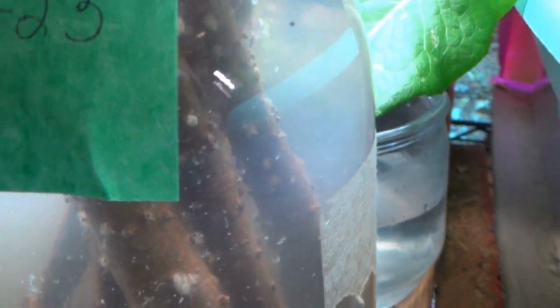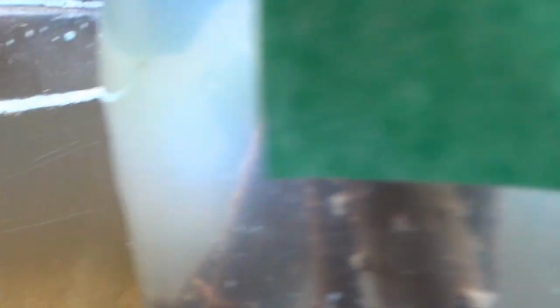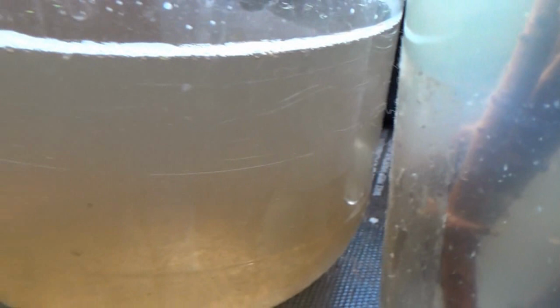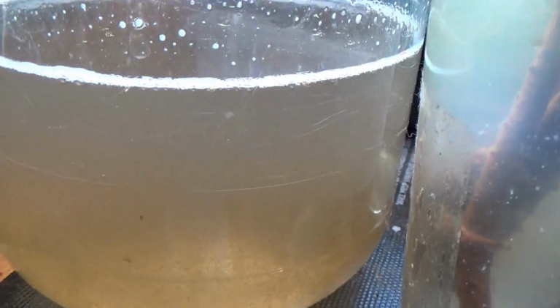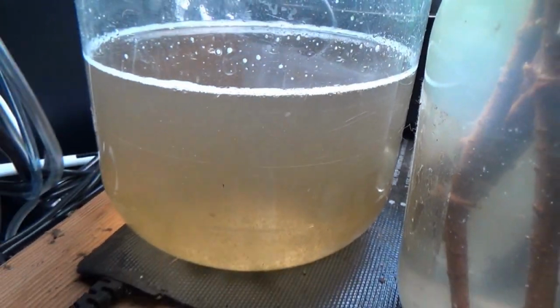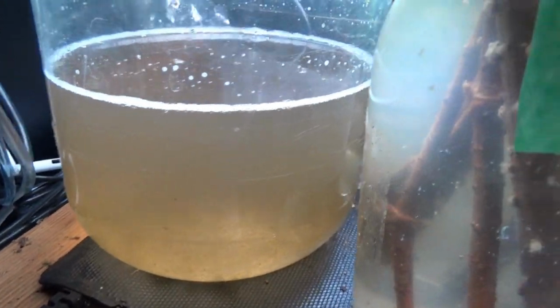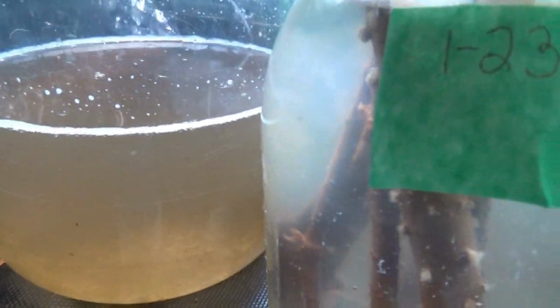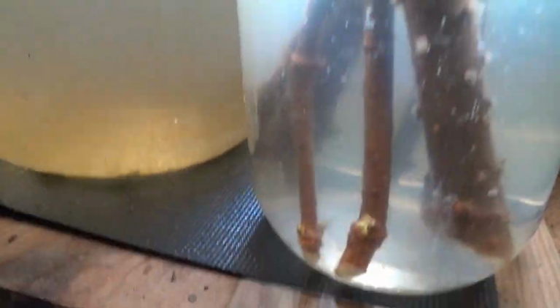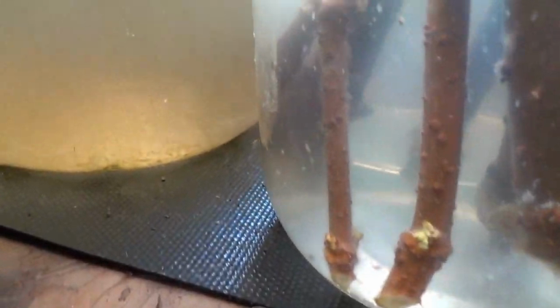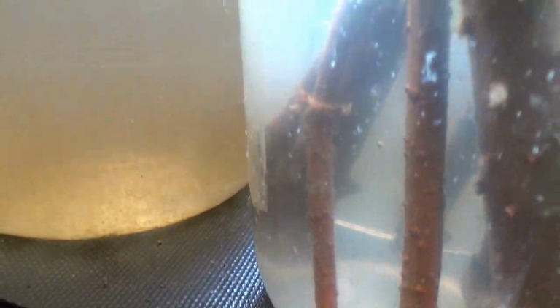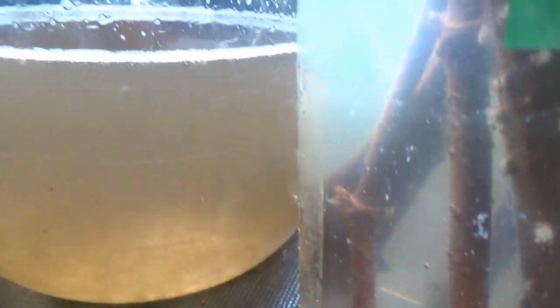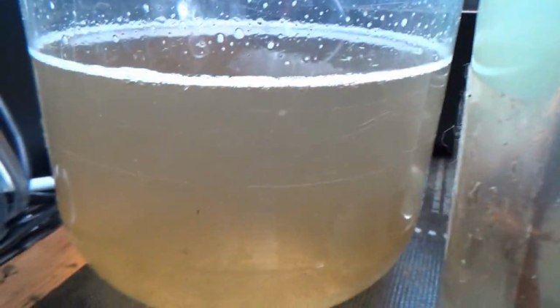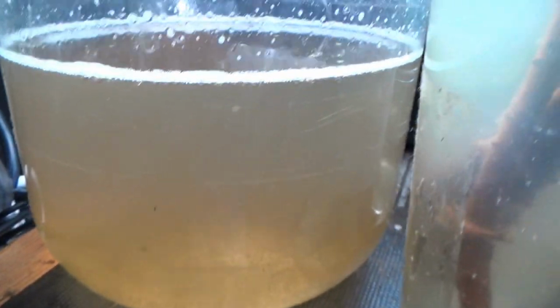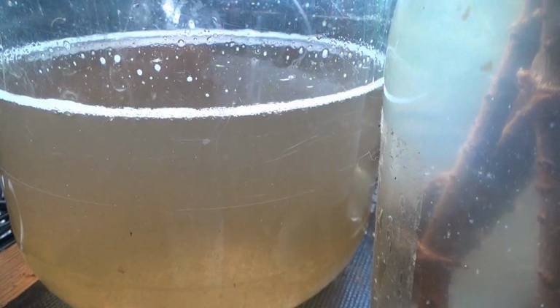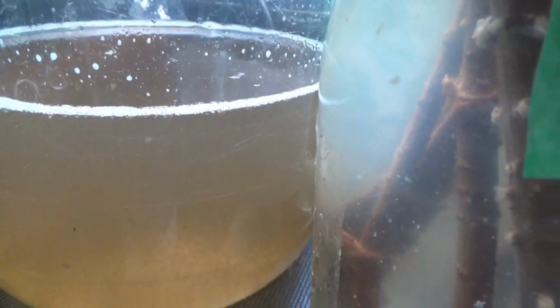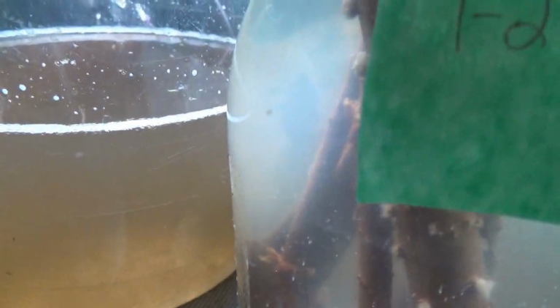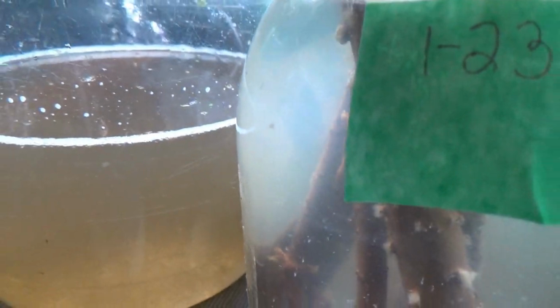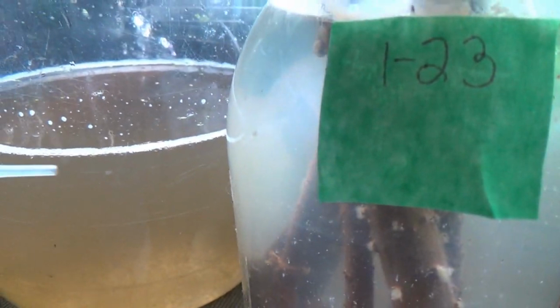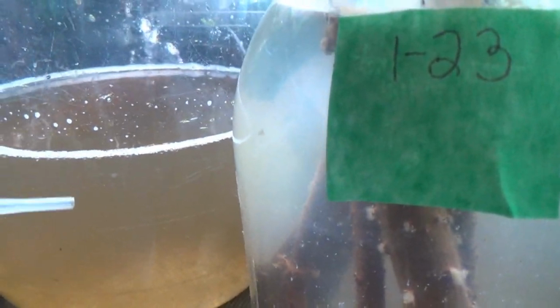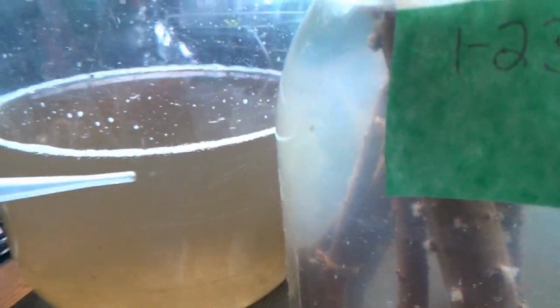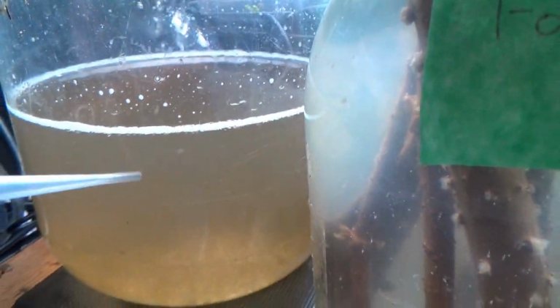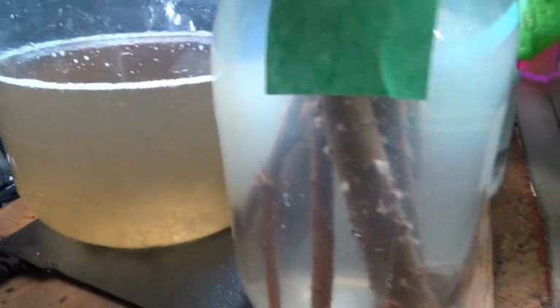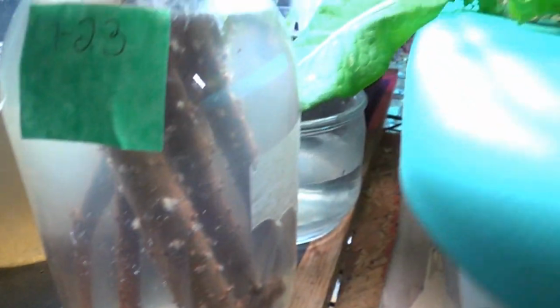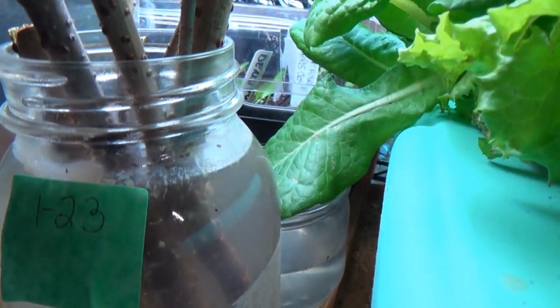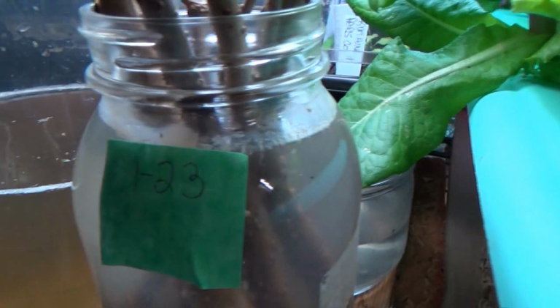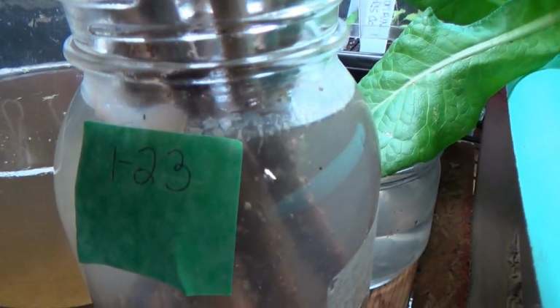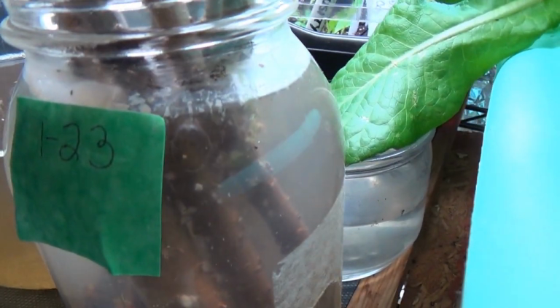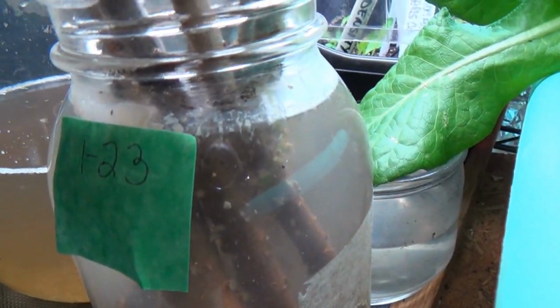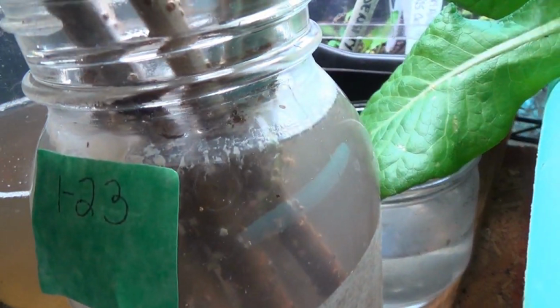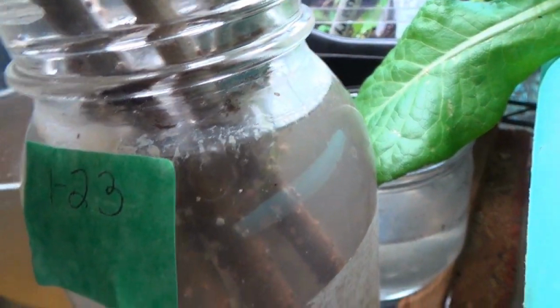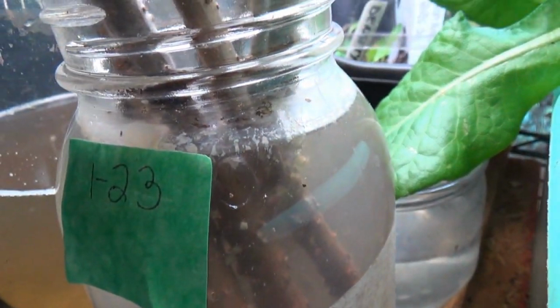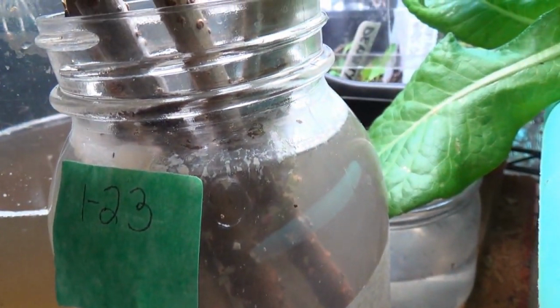So I took some squeezings out of a filter, threw in a single alfalfa cube, so I got a food source. There should be some paramecium and good stuff in there somewhere. I'm going to find out what is in this water.